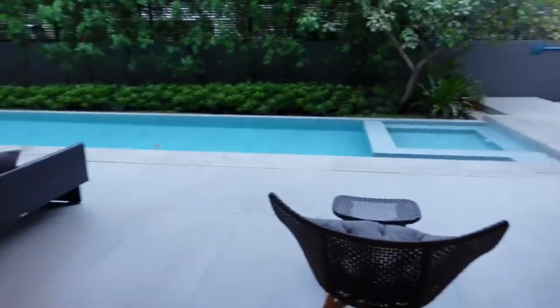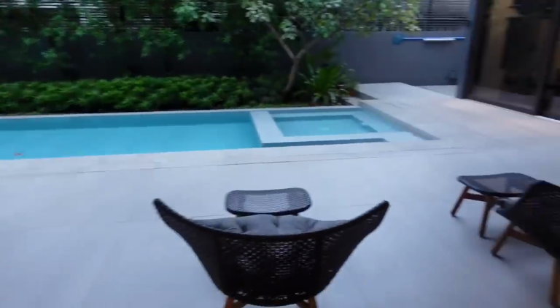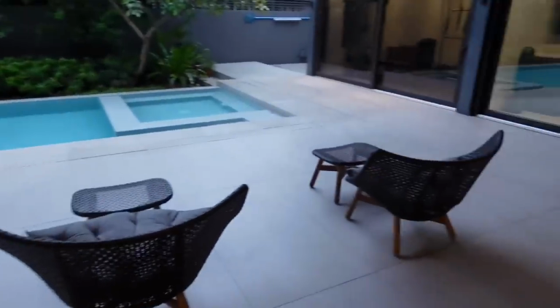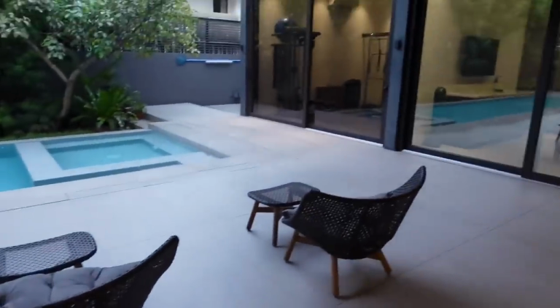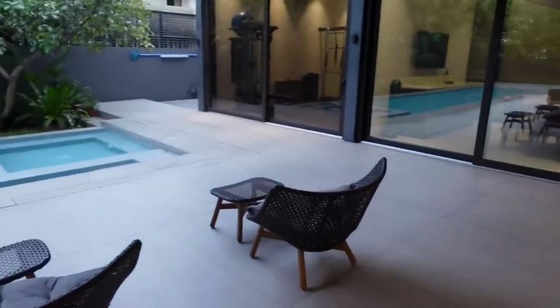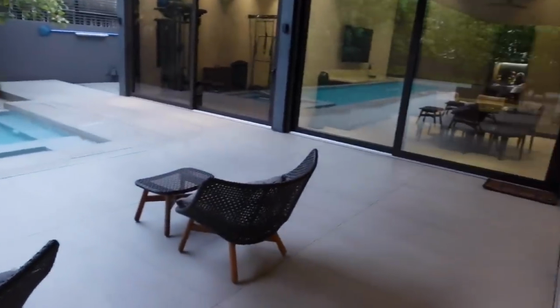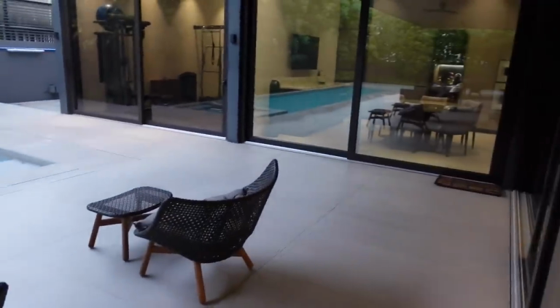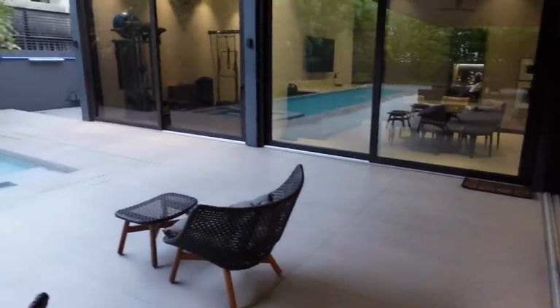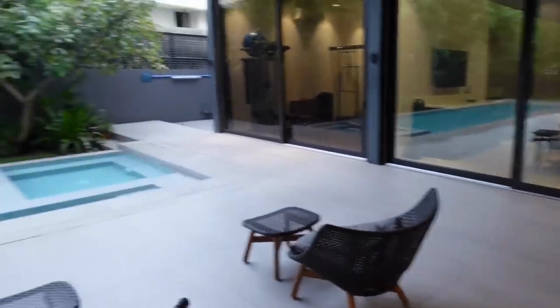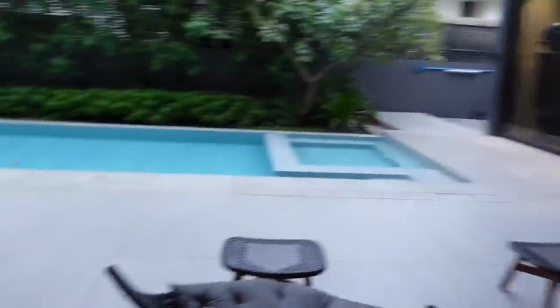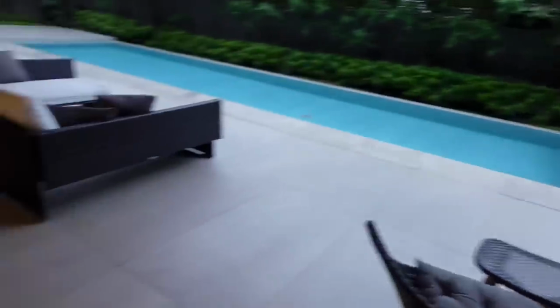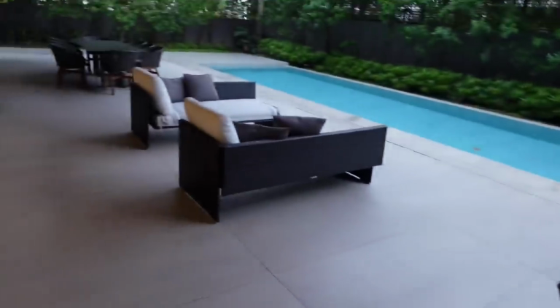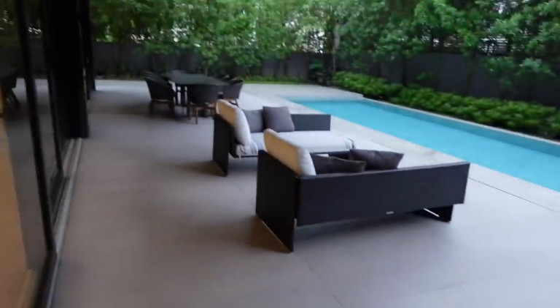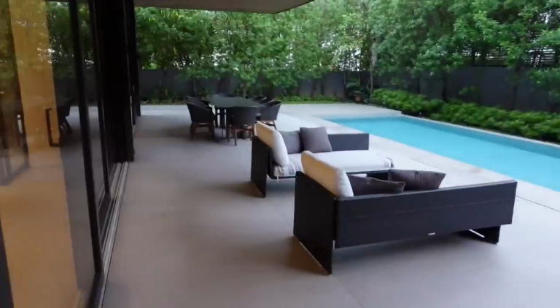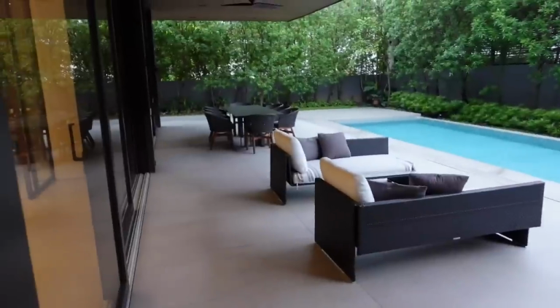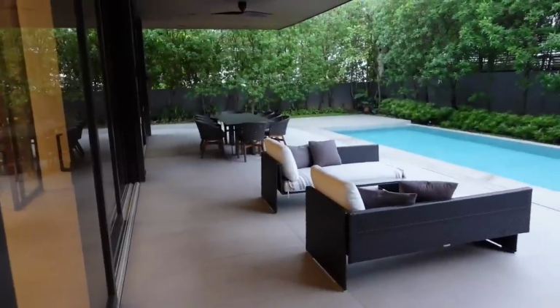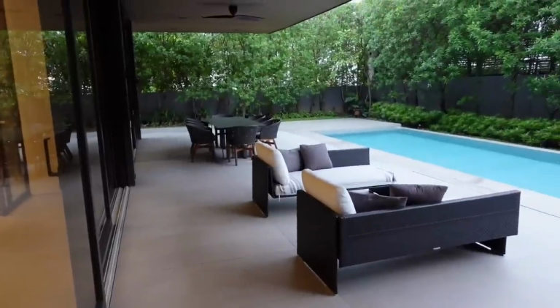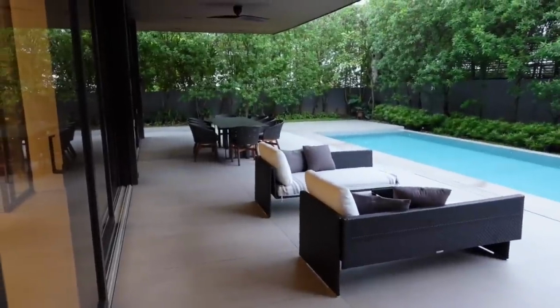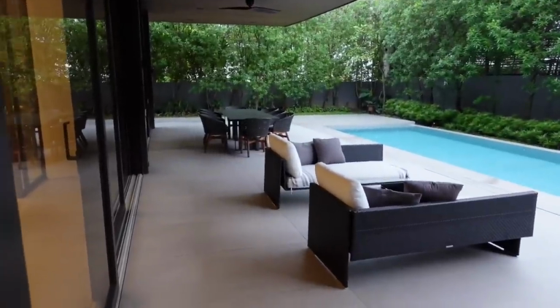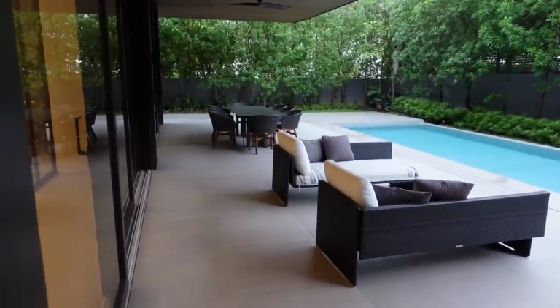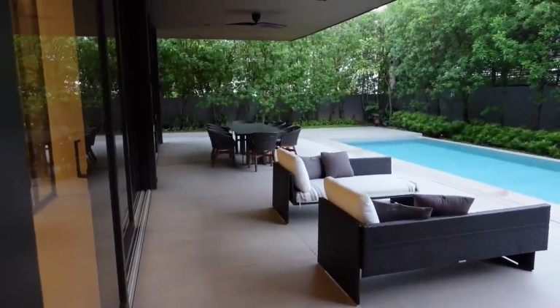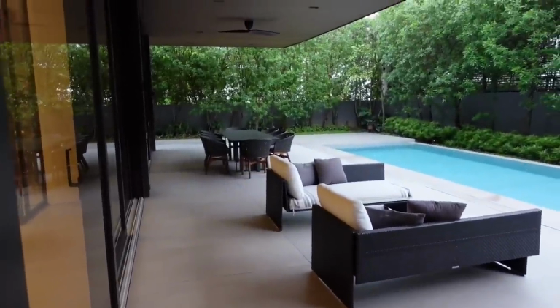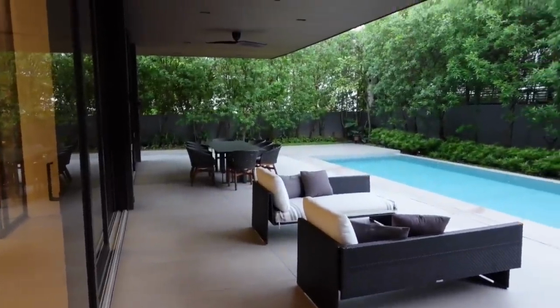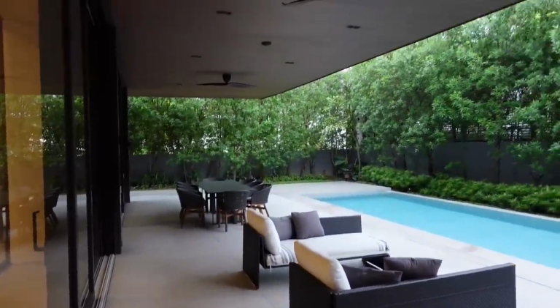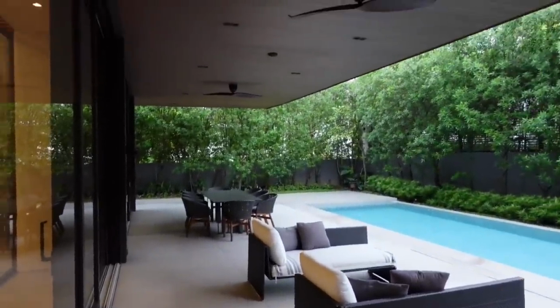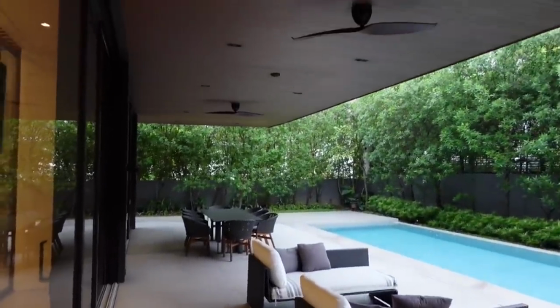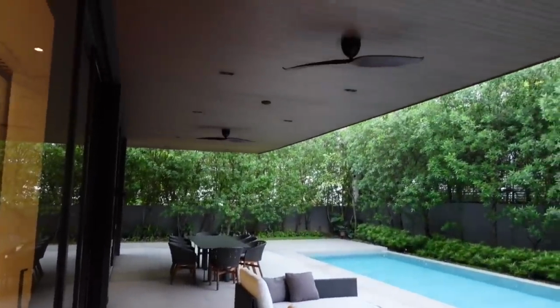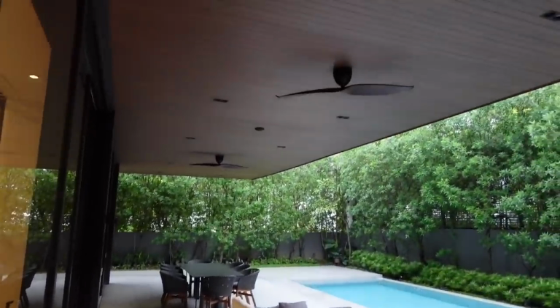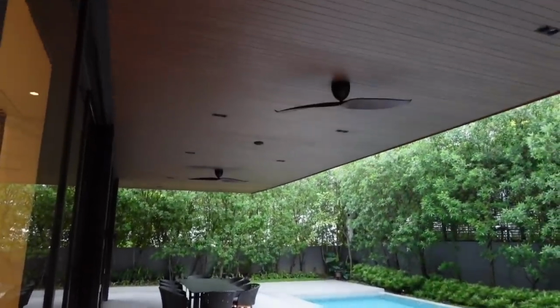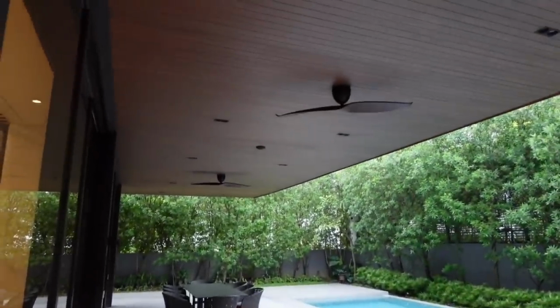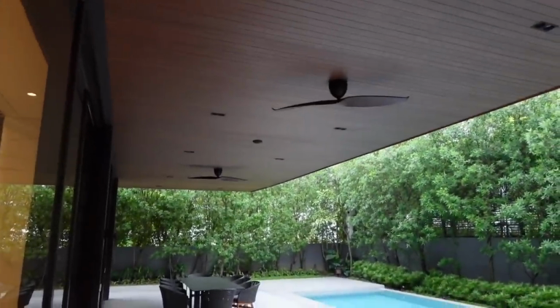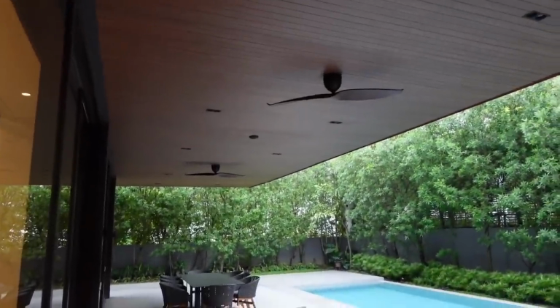And here we are at the poolside. There's outdoor furniture and of course you have the wood ceiling.